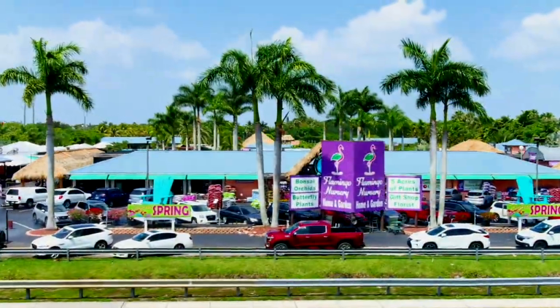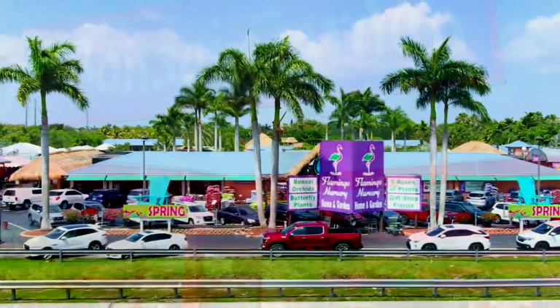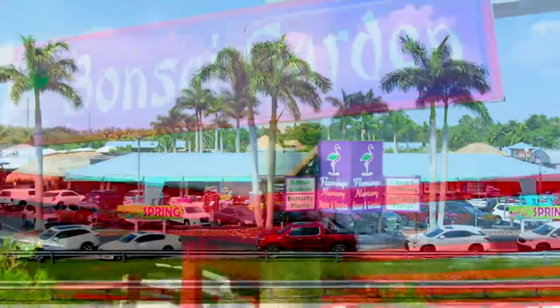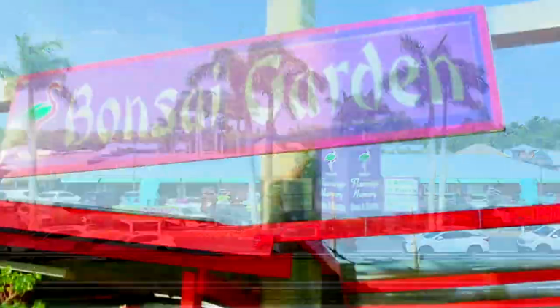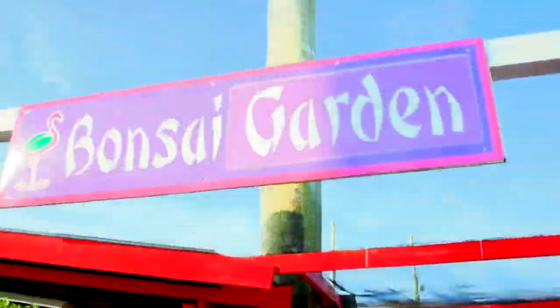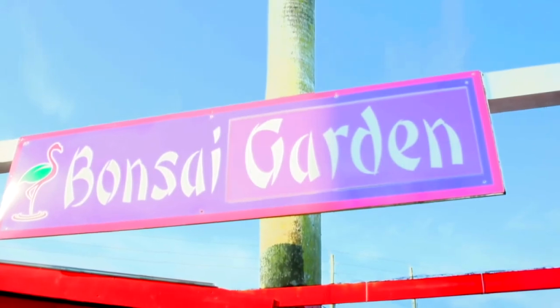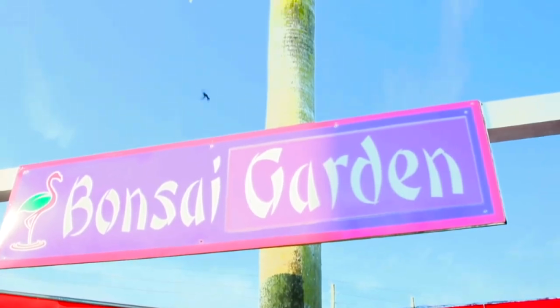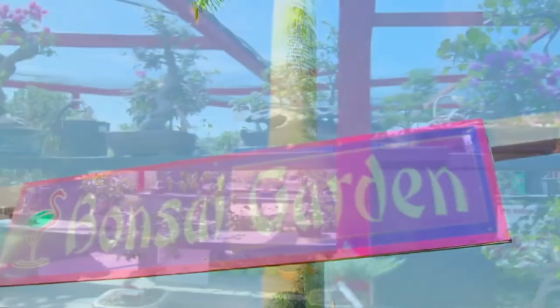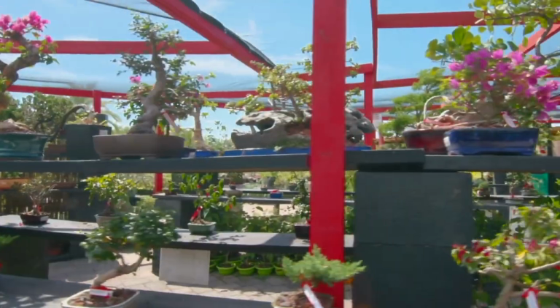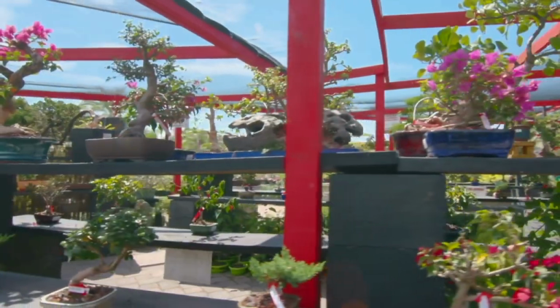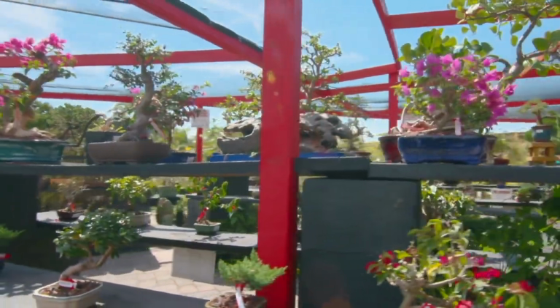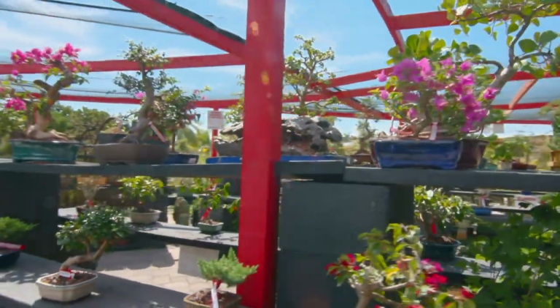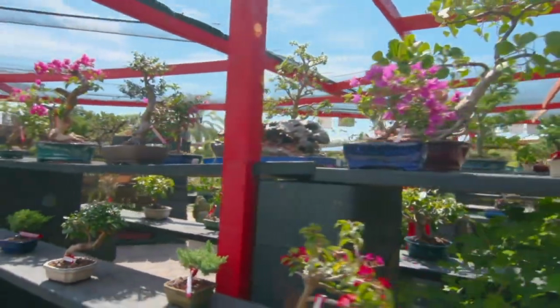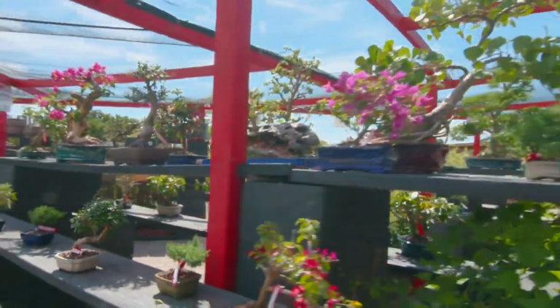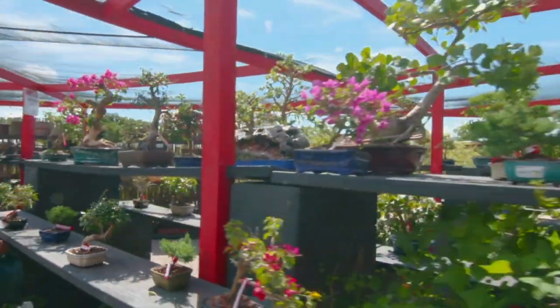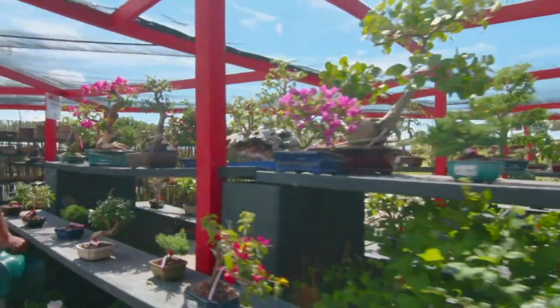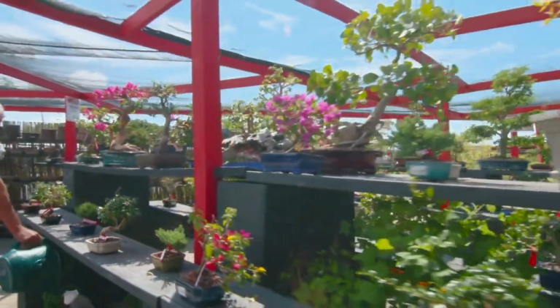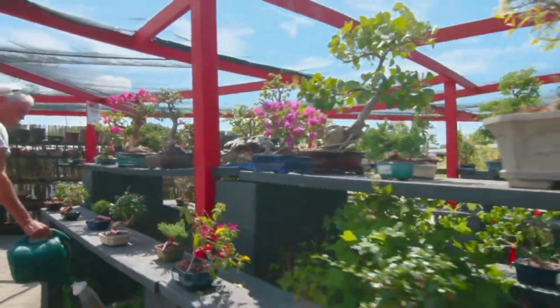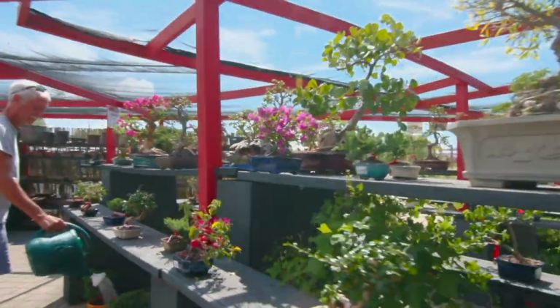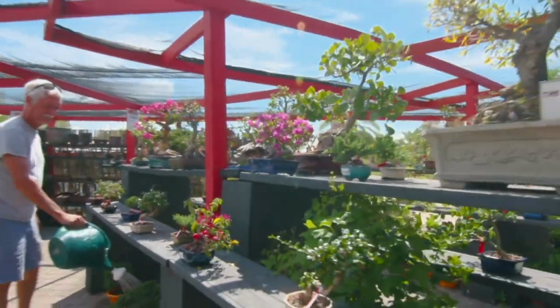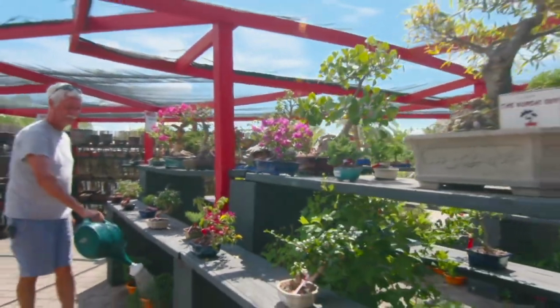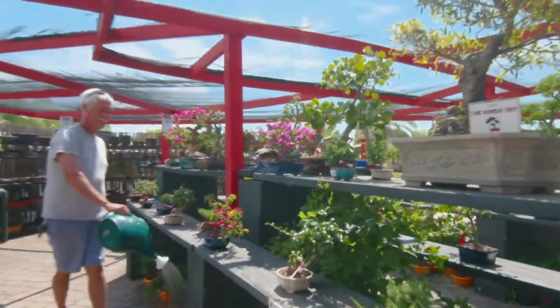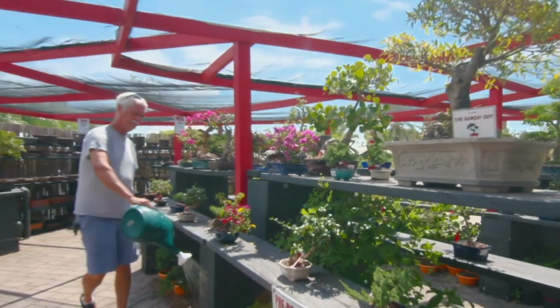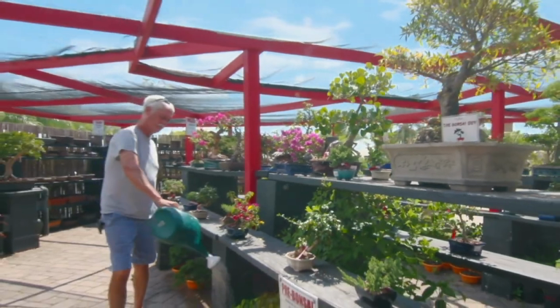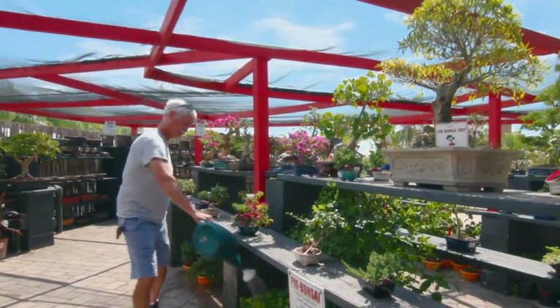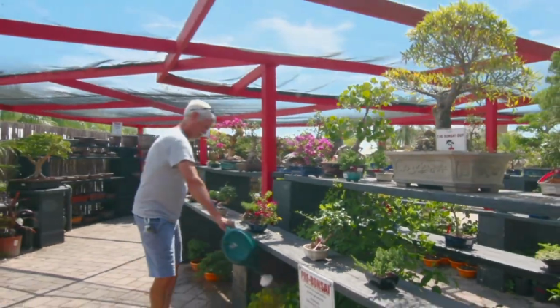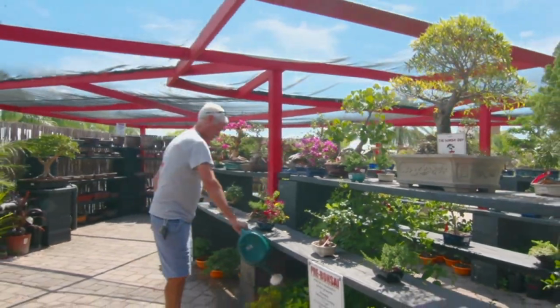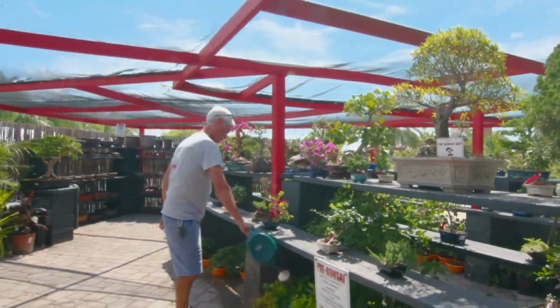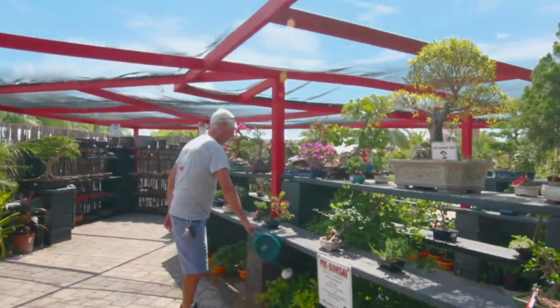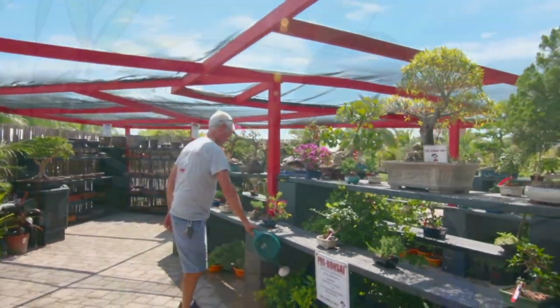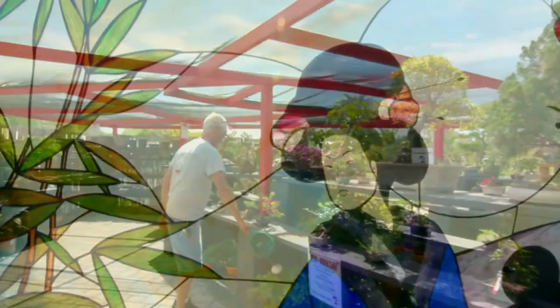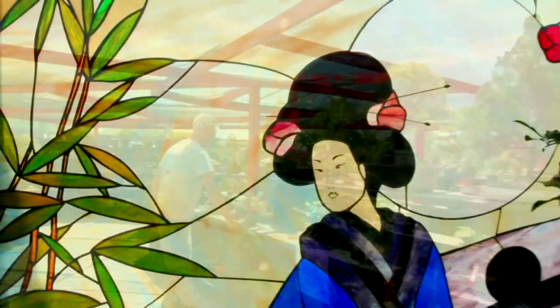Our bonsai garden is stocked with over 500 plants, and bonsai master Tyler will teach you how to care for these unique specimens. Weekly workshops are also available.